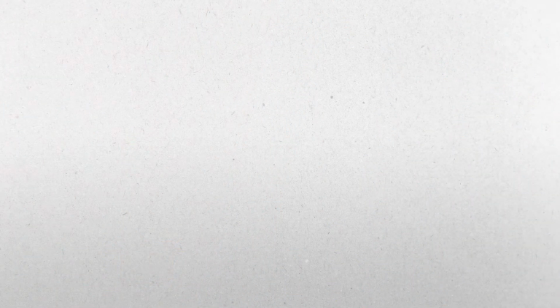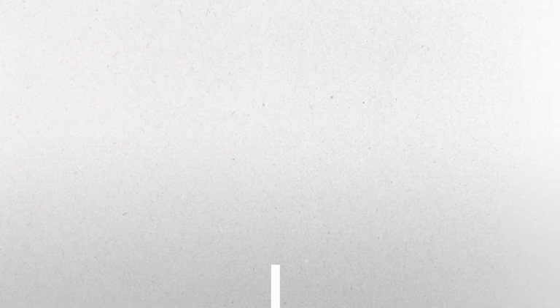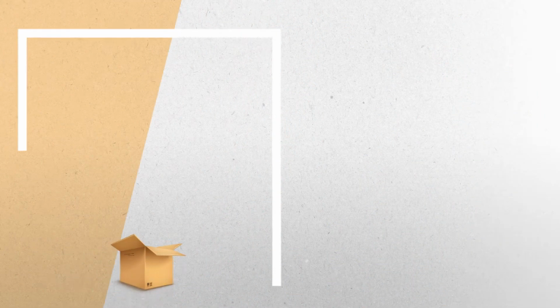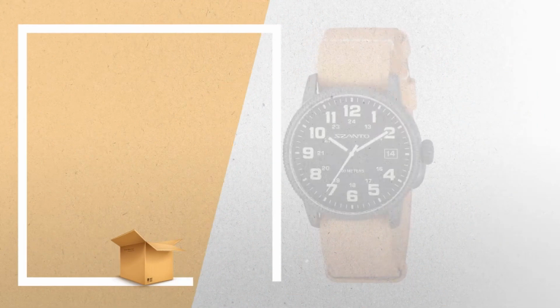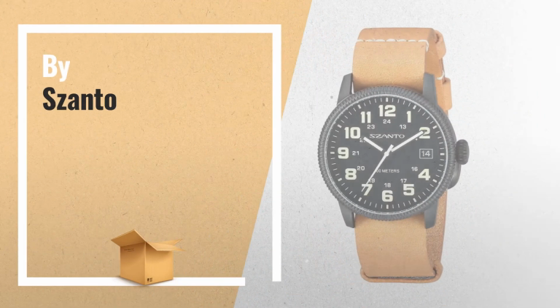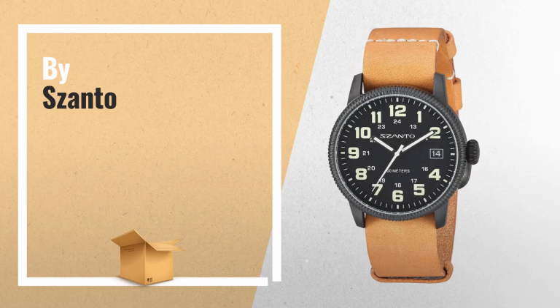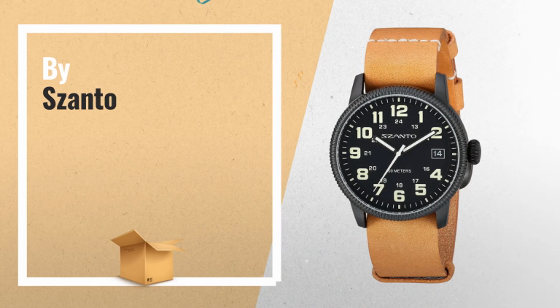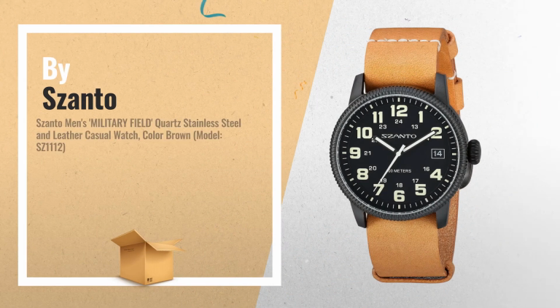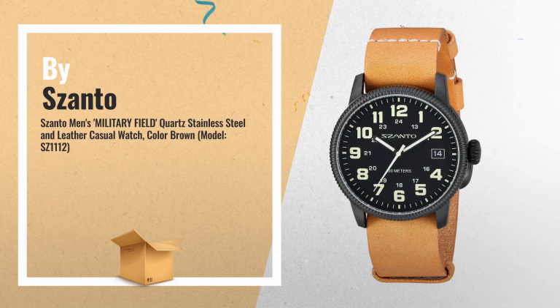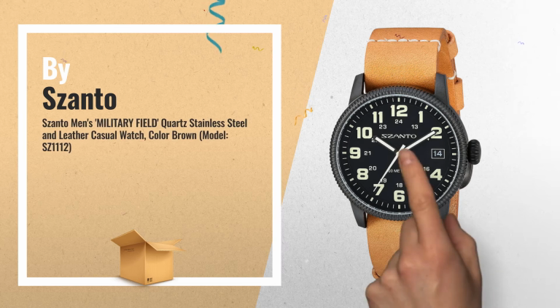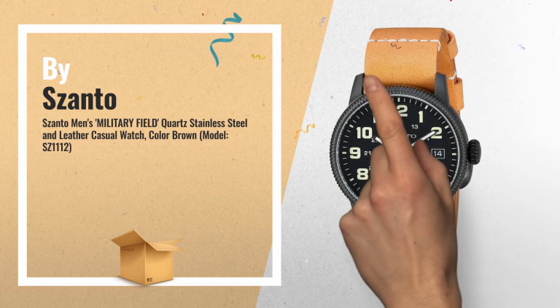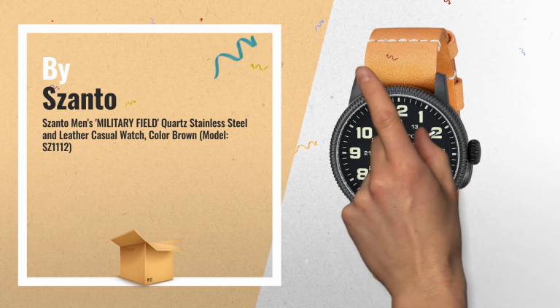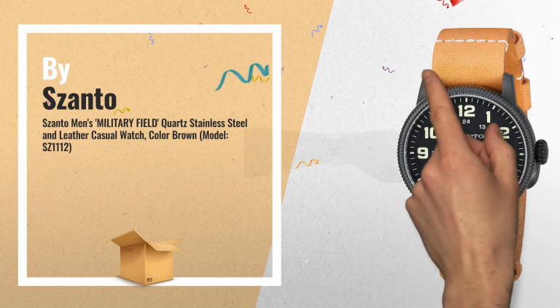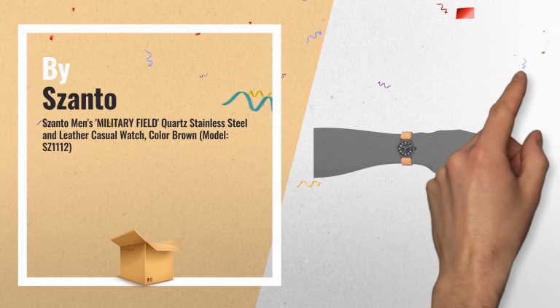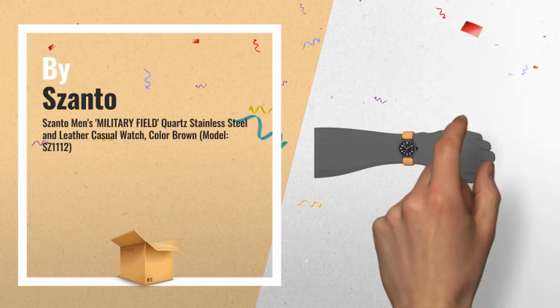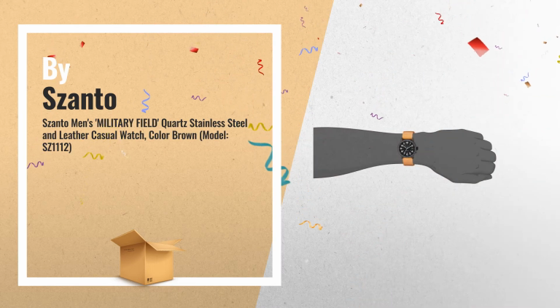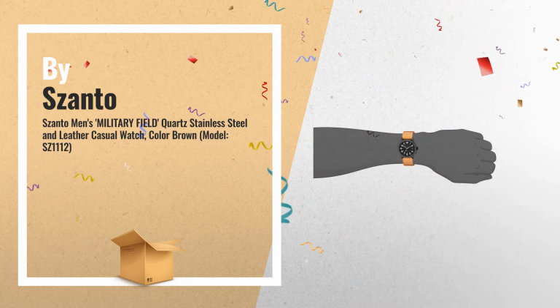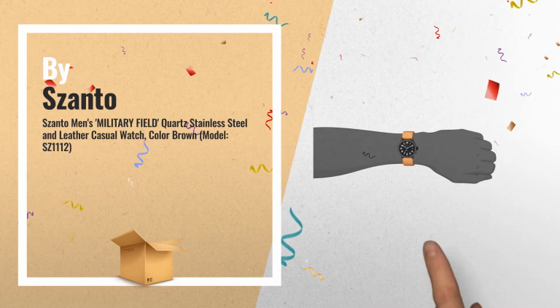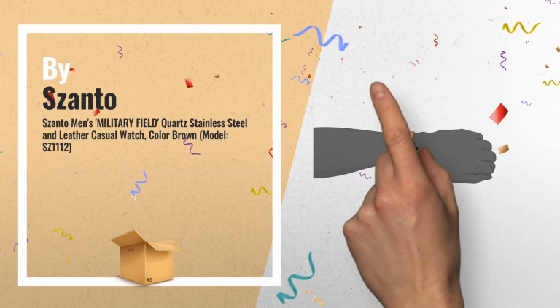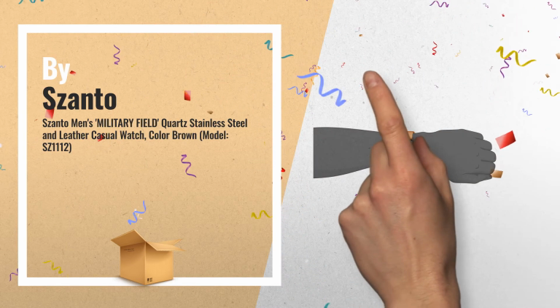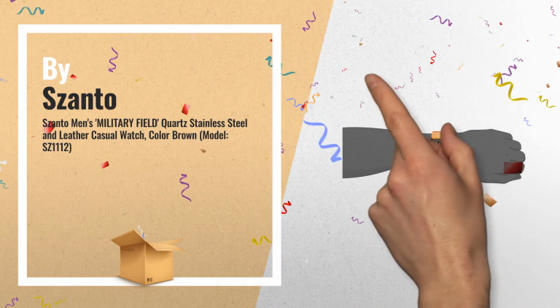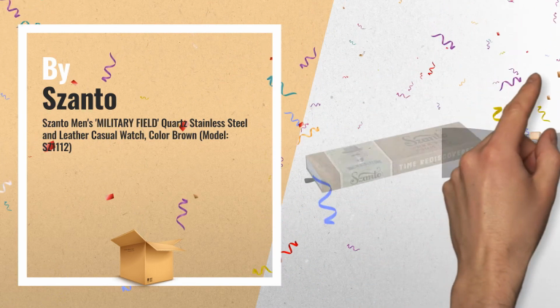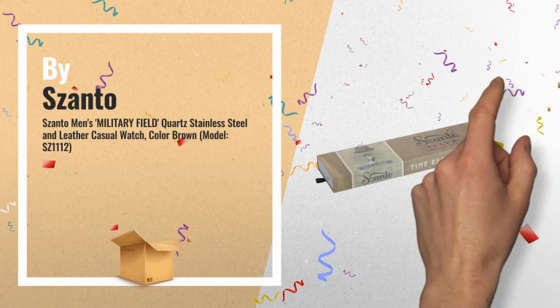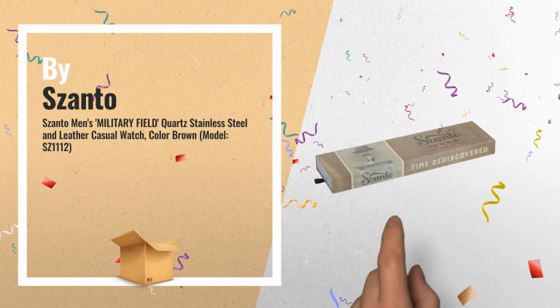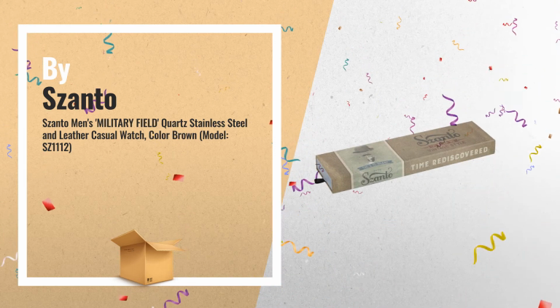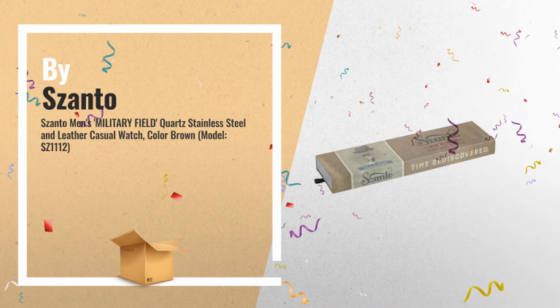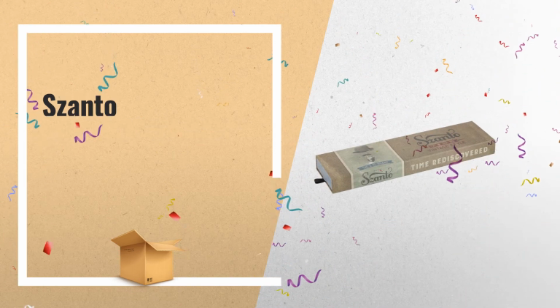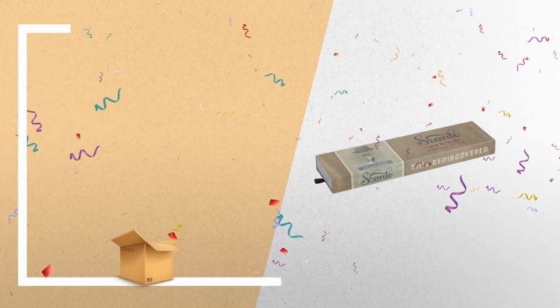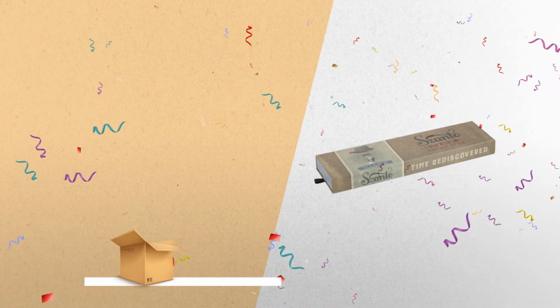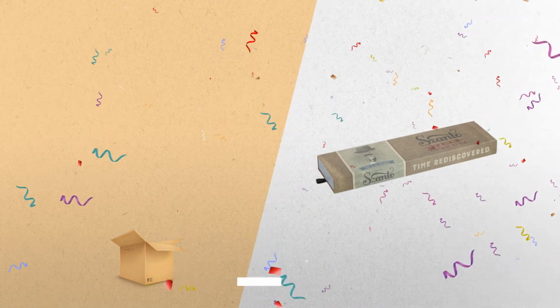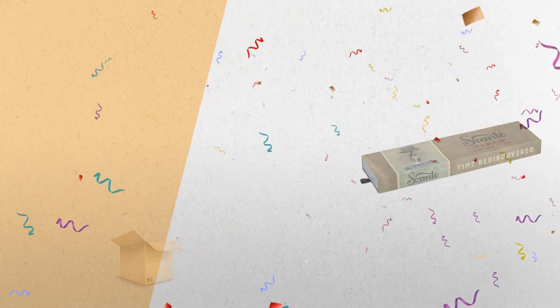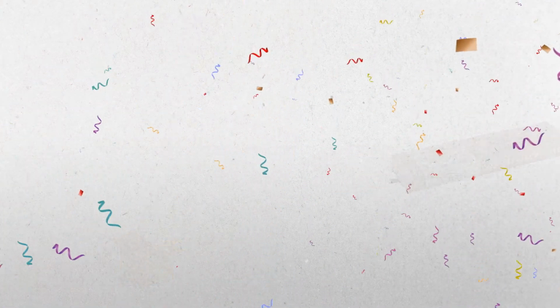Number 6: Vintage Inspired Classic Military Field Watch Design. Reliable Japan movement, 3-hand and date movement. Water resistant up to 100 meters, by Citizen.